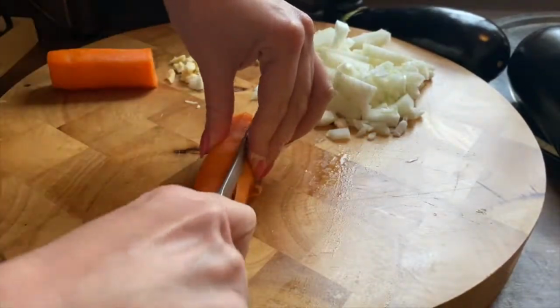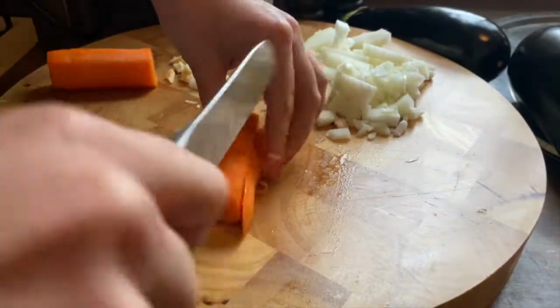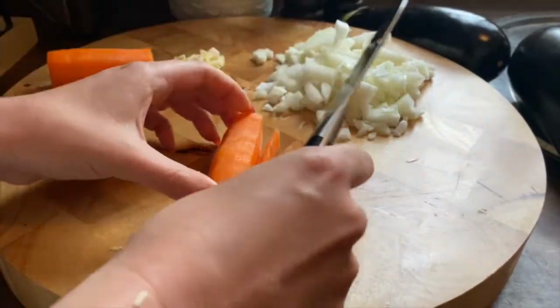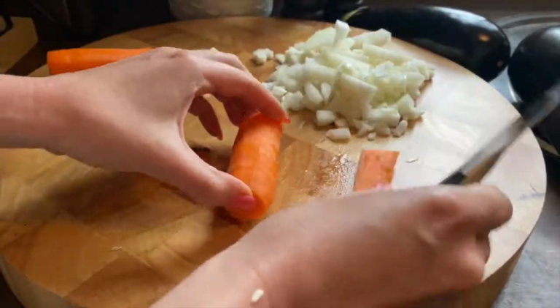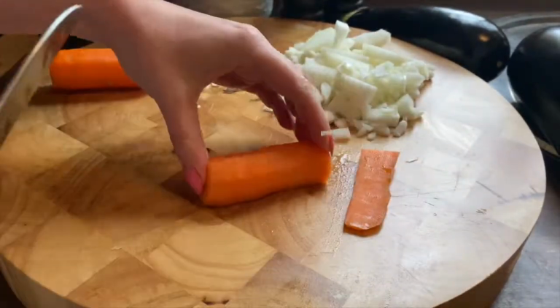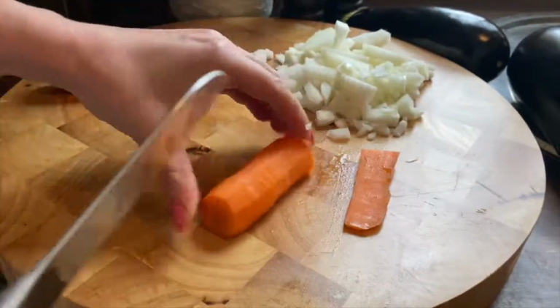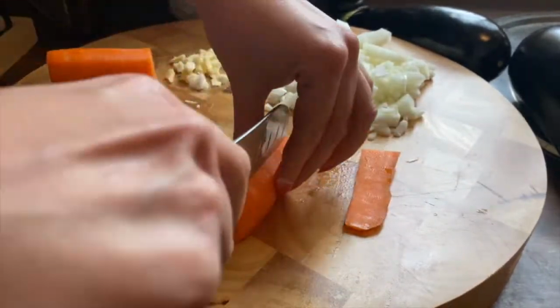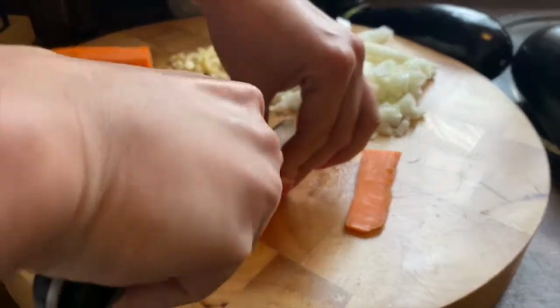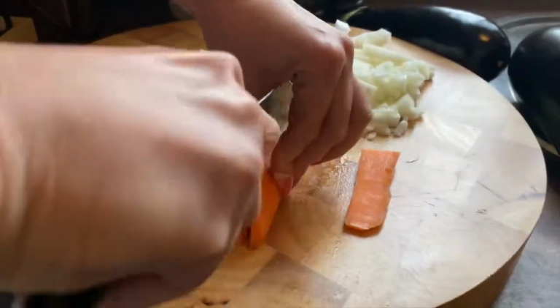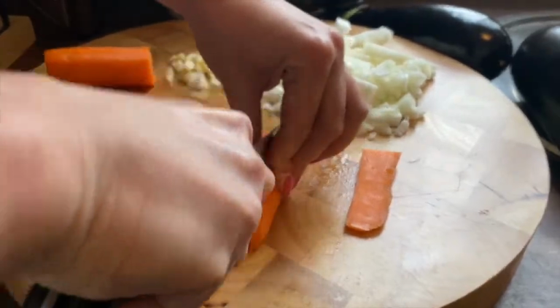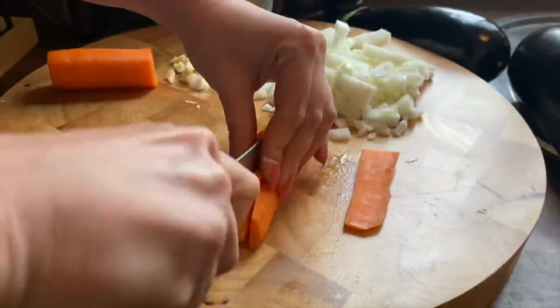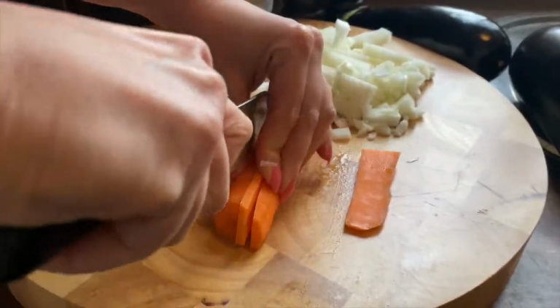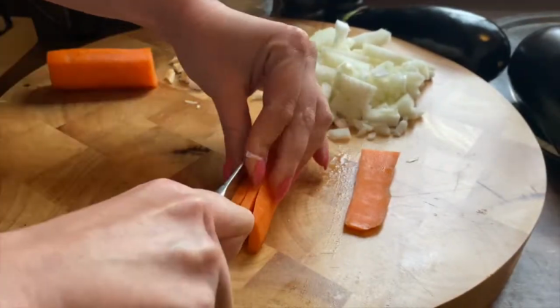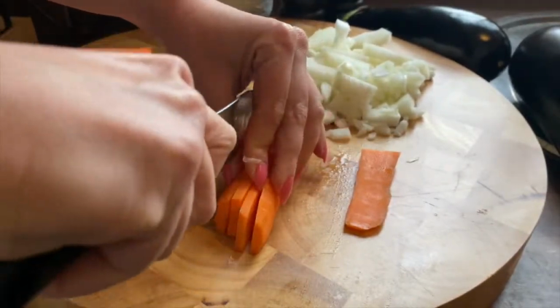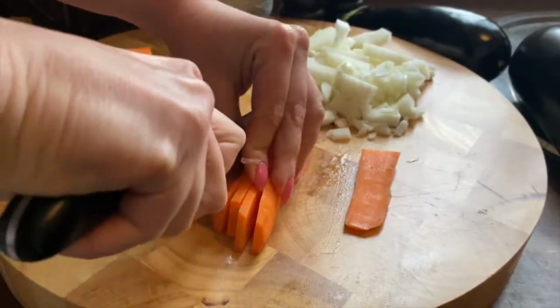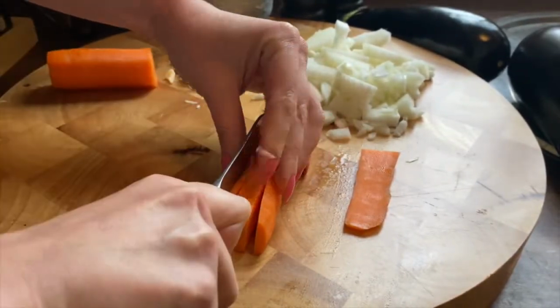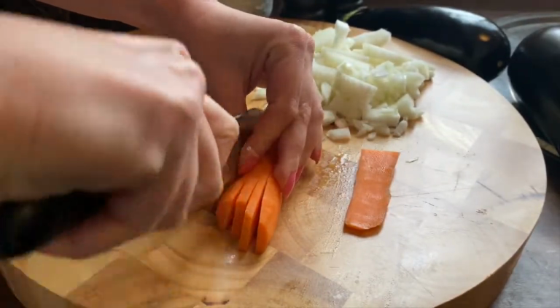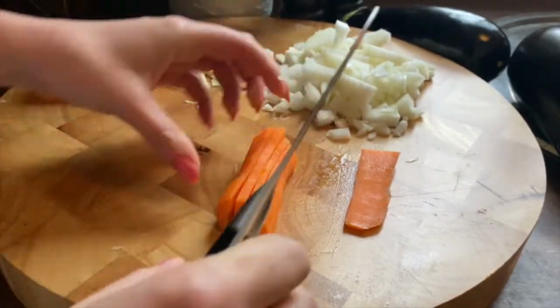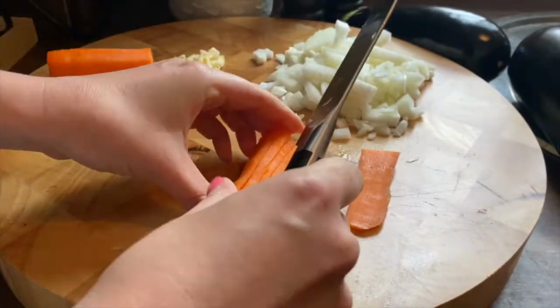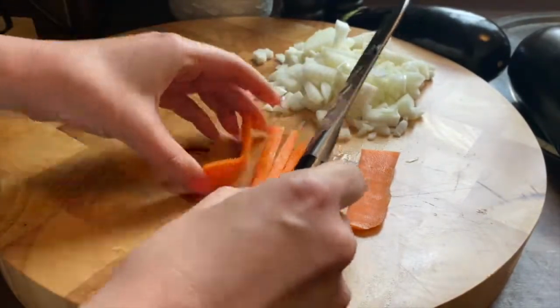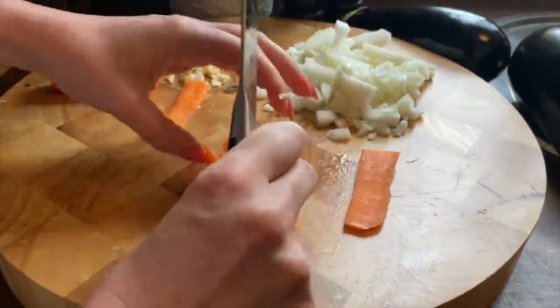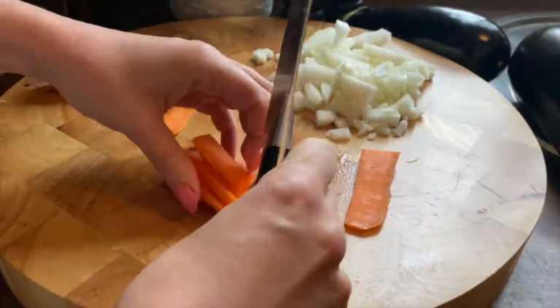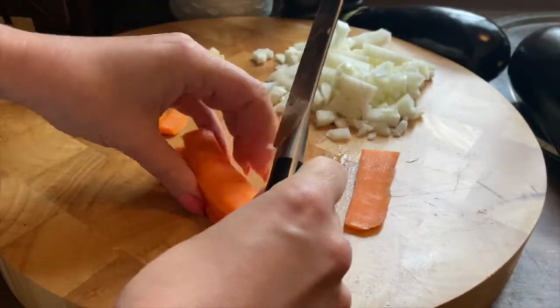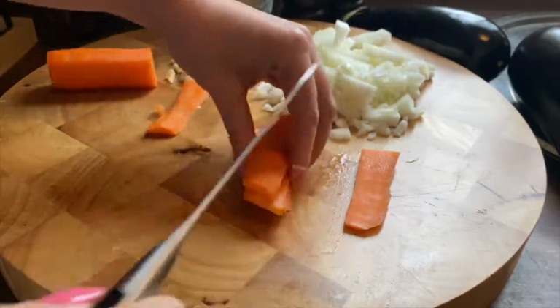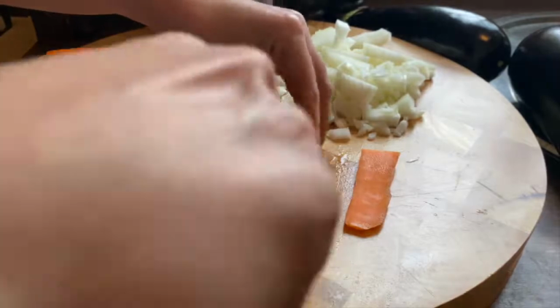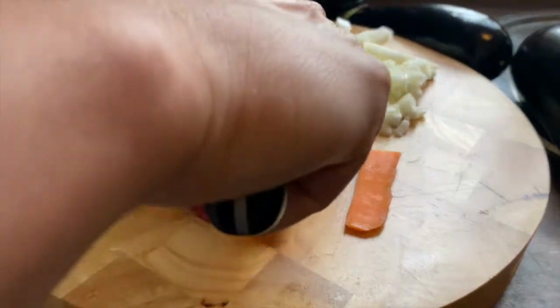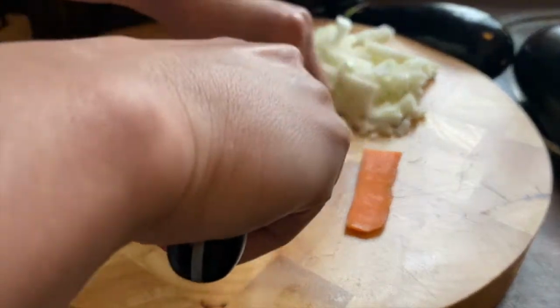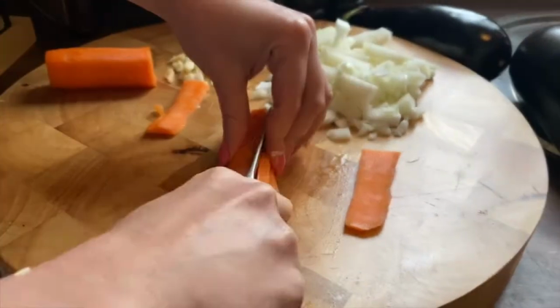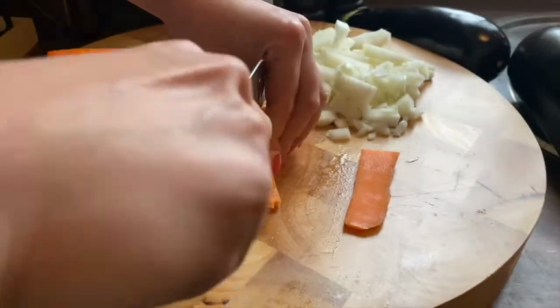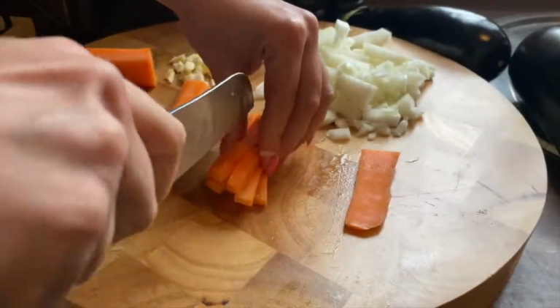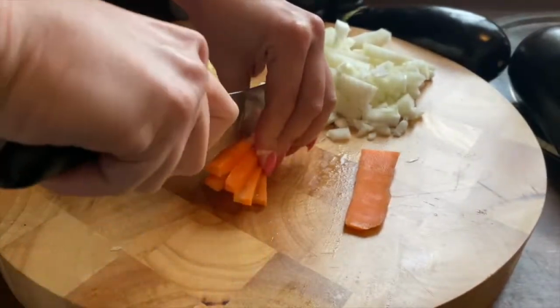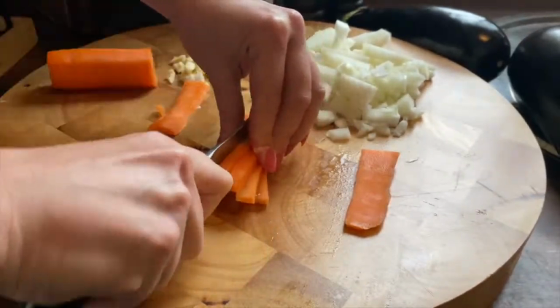And now with the carrot — you slice it. Here is a trick: I always take a first slice out so it doesn't slip away. And after you just cut it in small cubes.